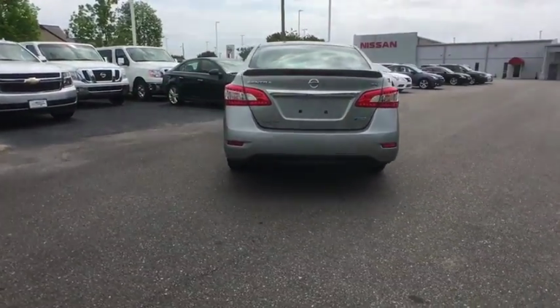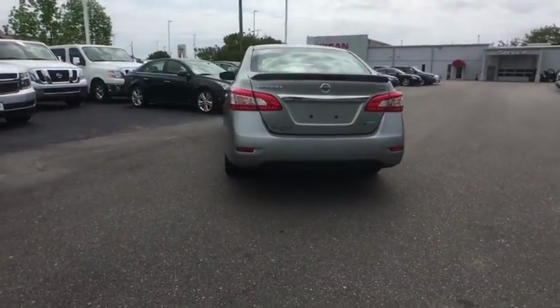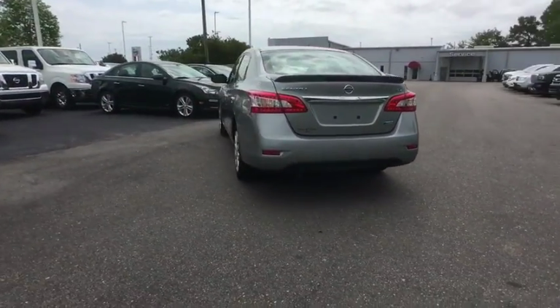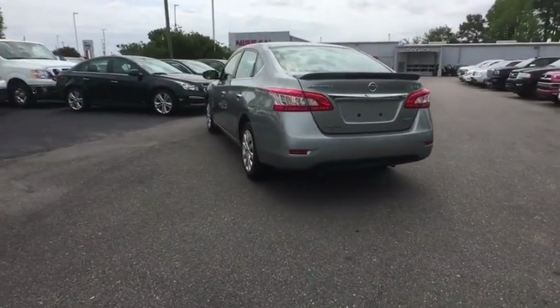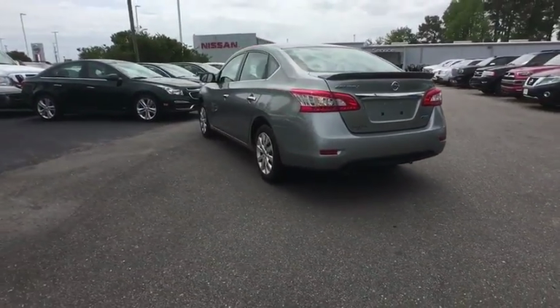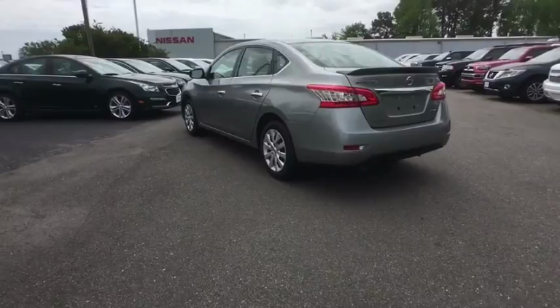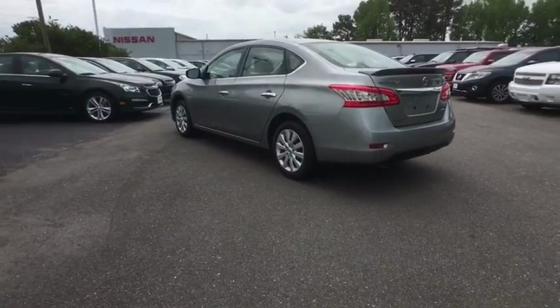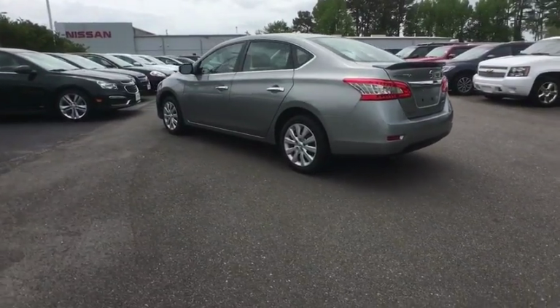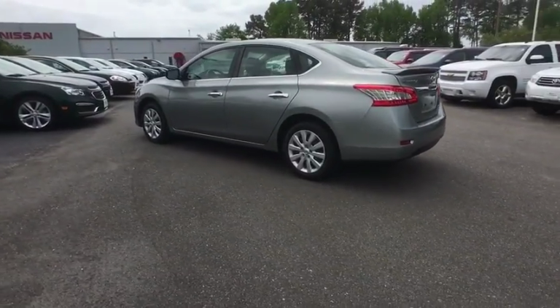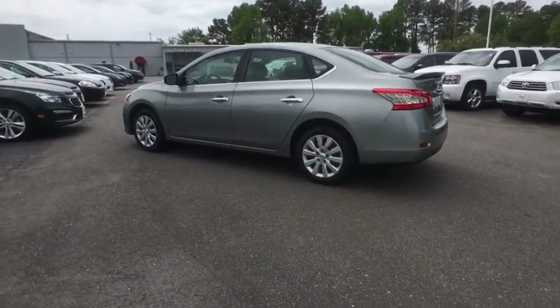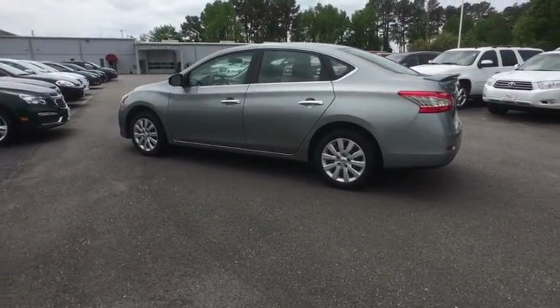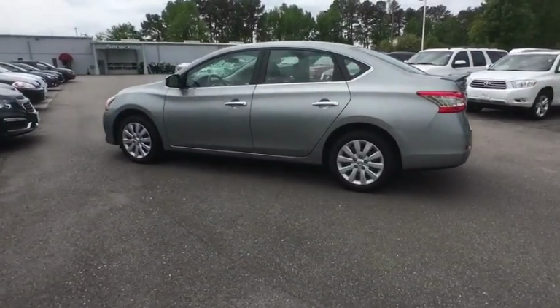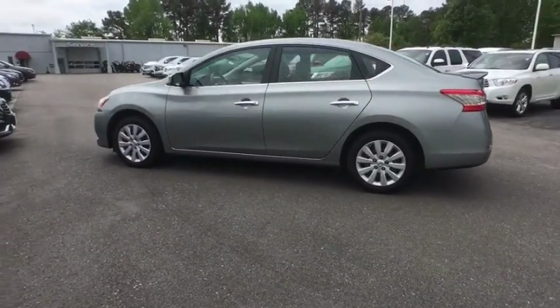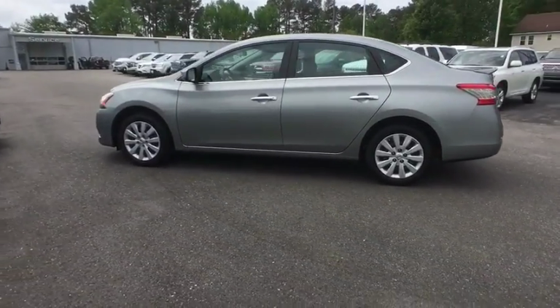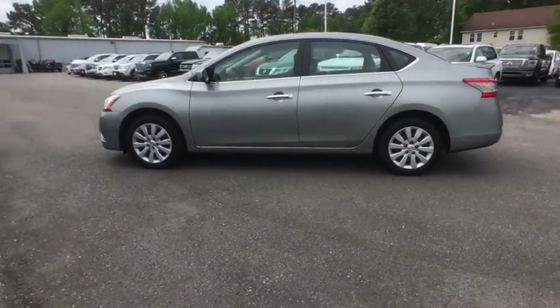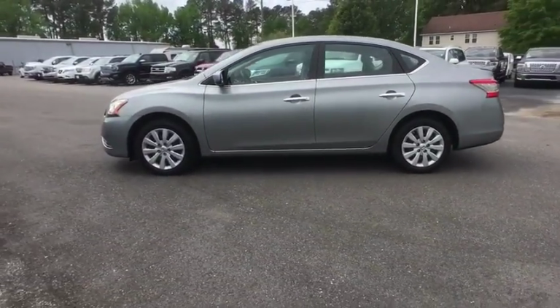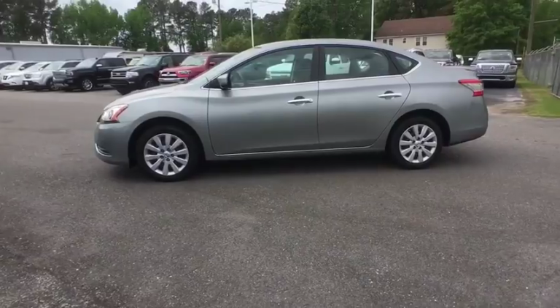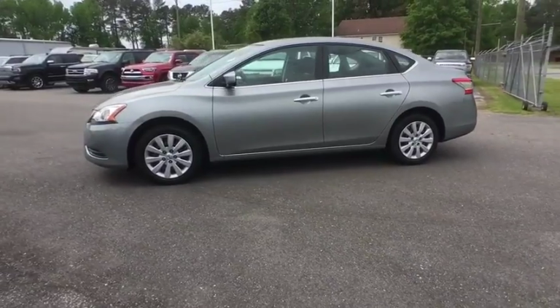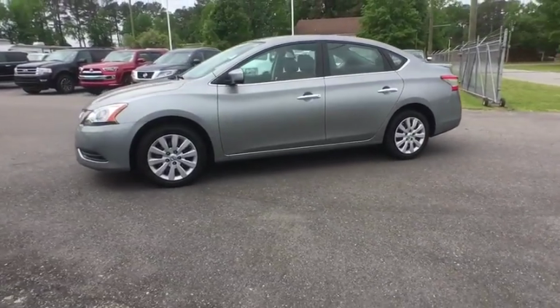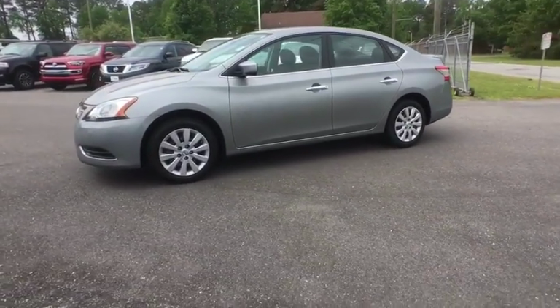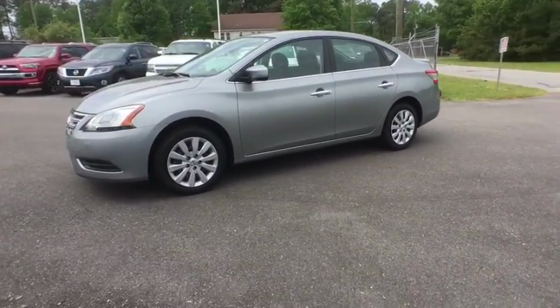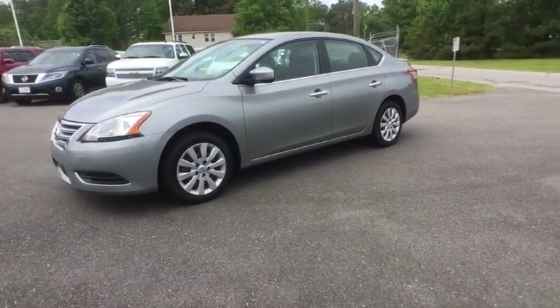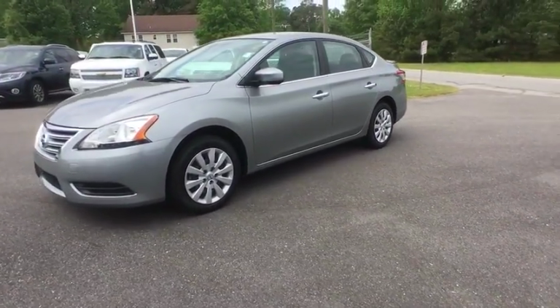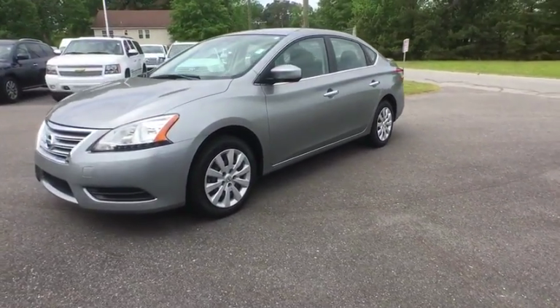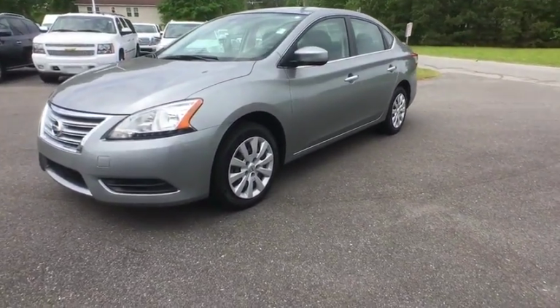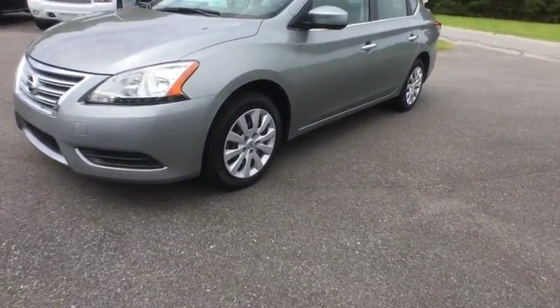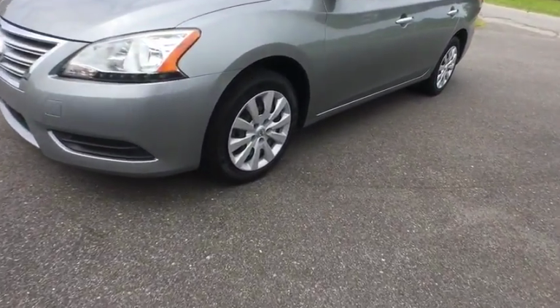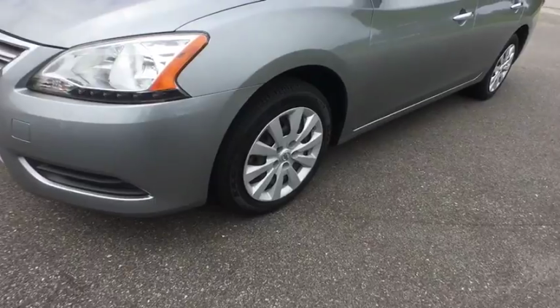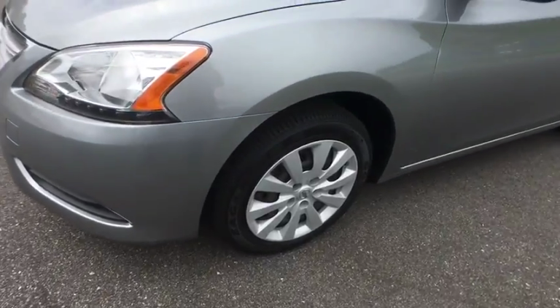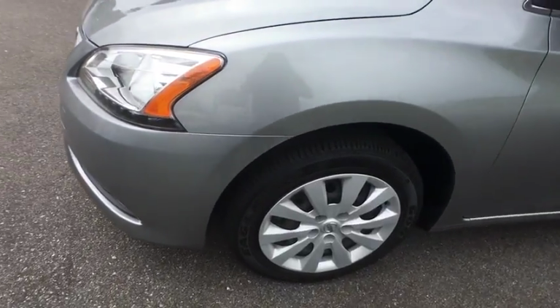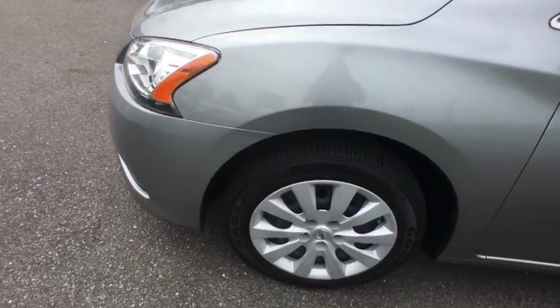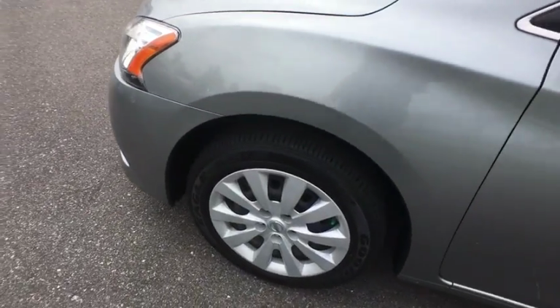This vehicle has less than 60,000 miles. Here are some of this vehicle's great options: rear spoiler. This vehicle is Carfax certified one owner and qualifies for Carfax buyback guarantee. Your new ride is just a phone call away.